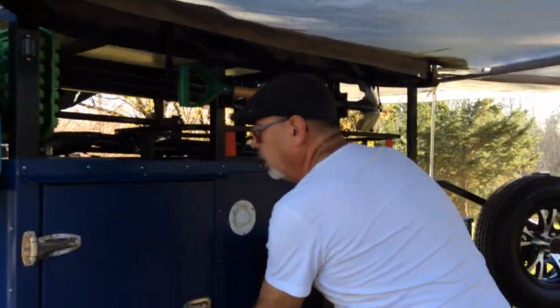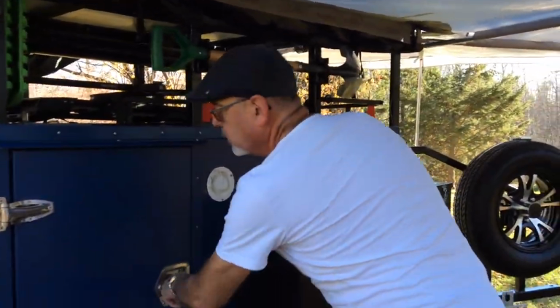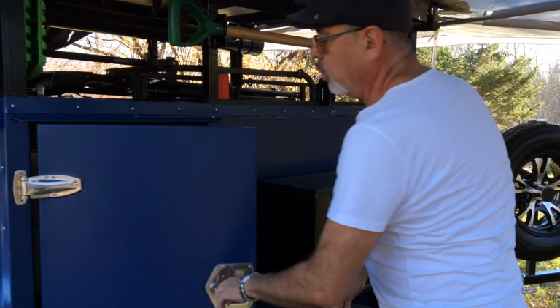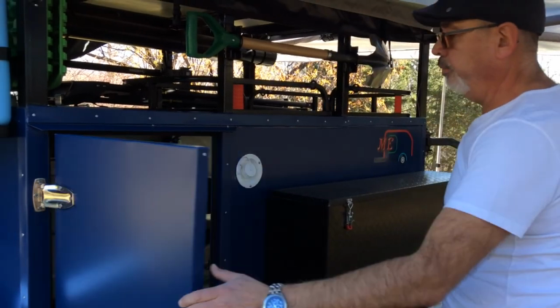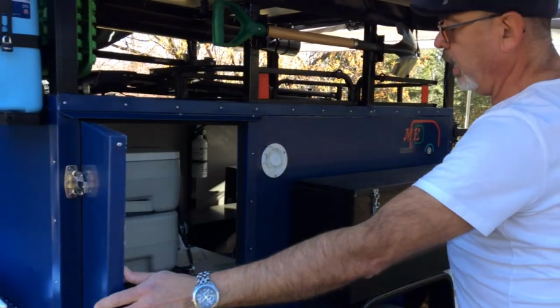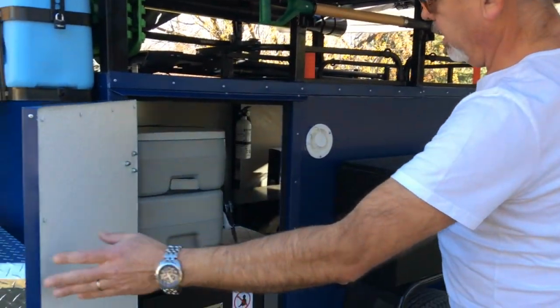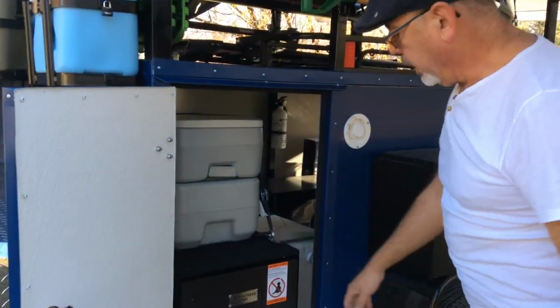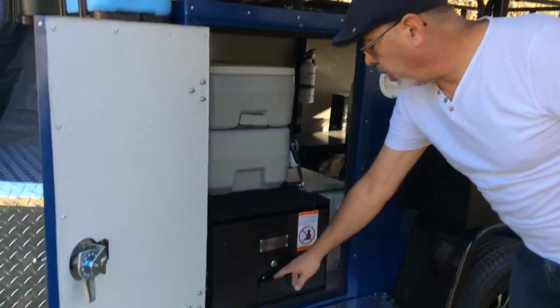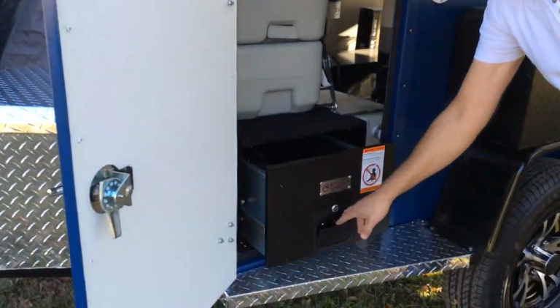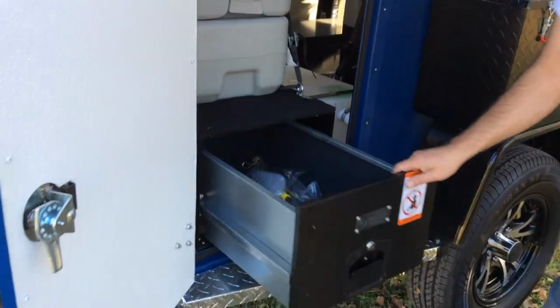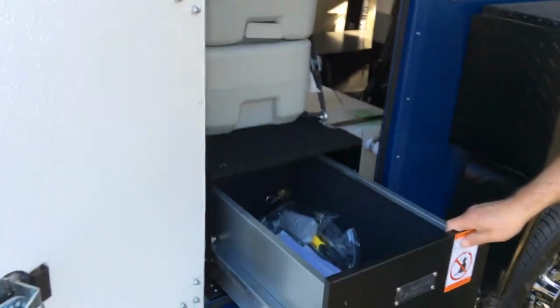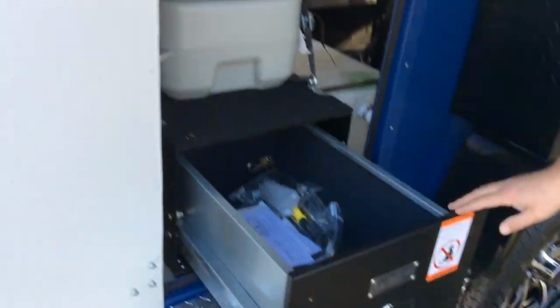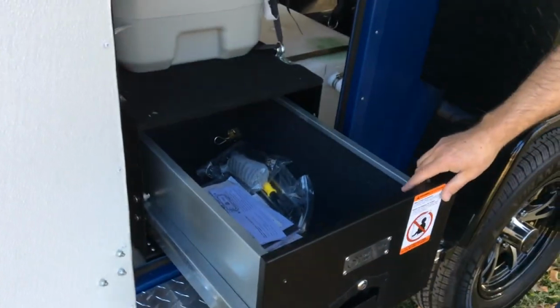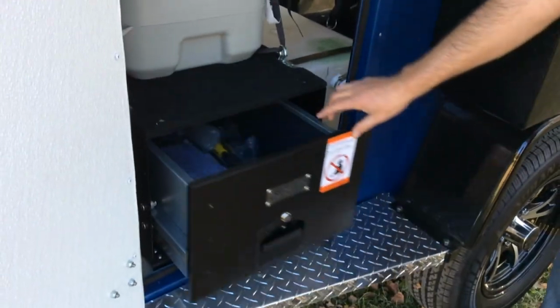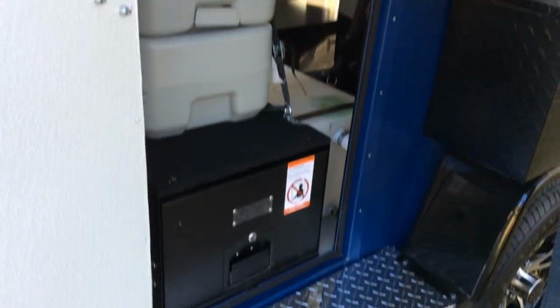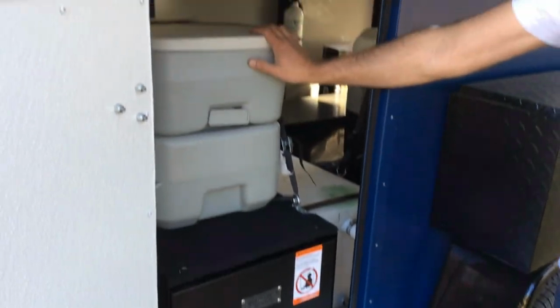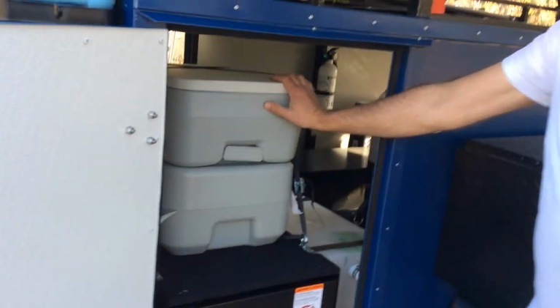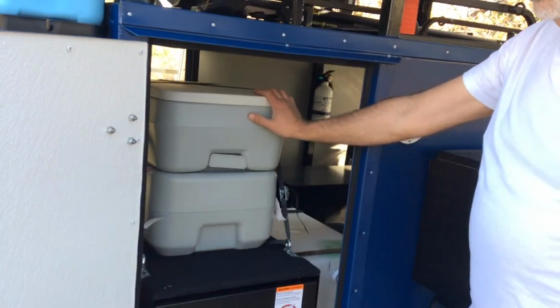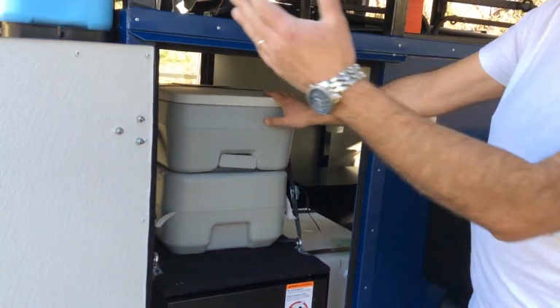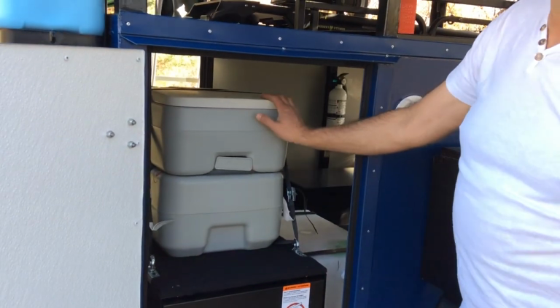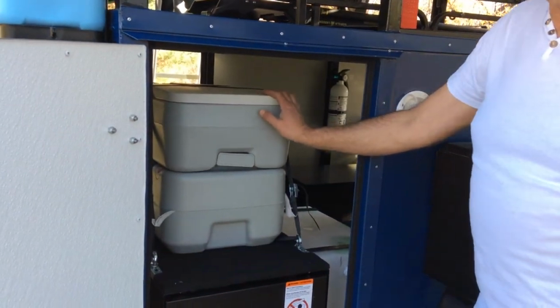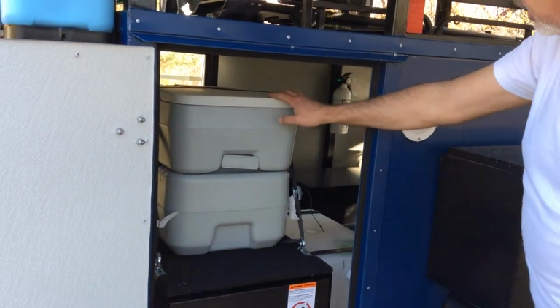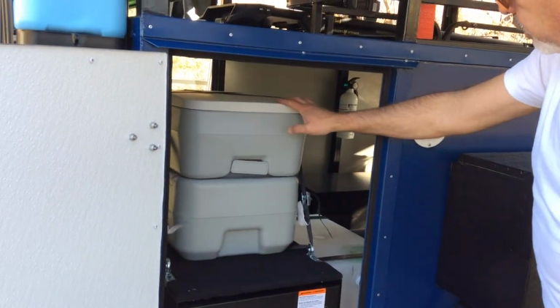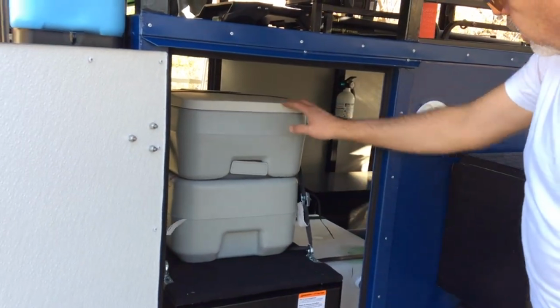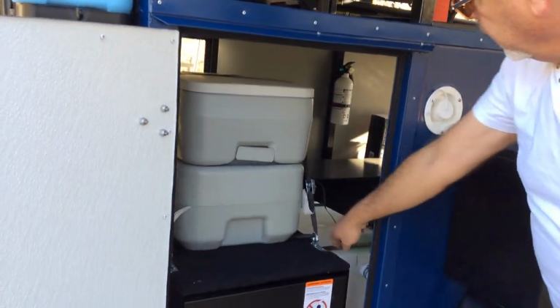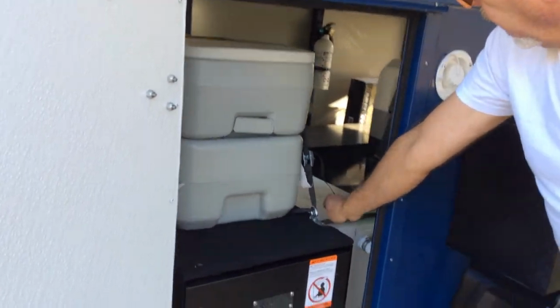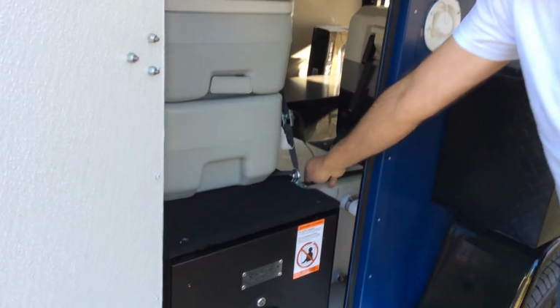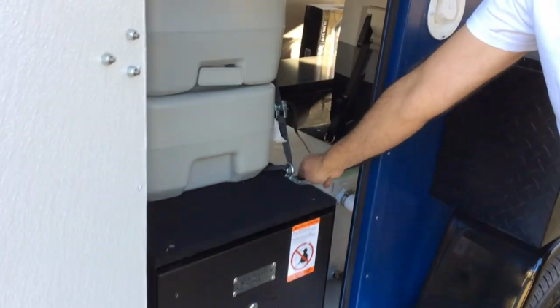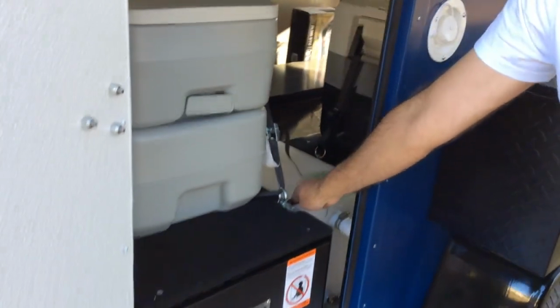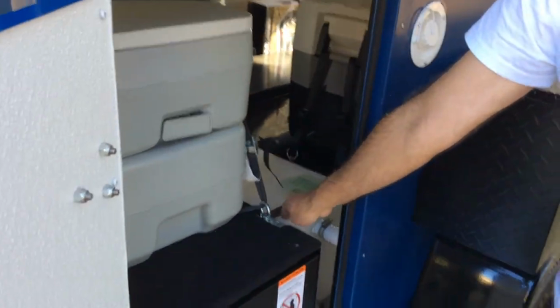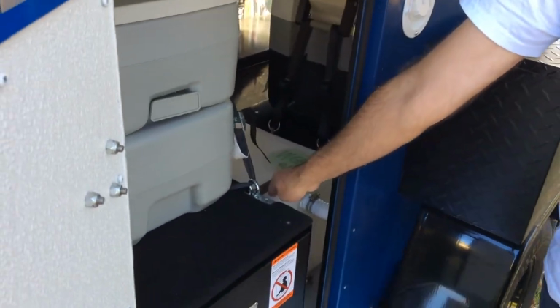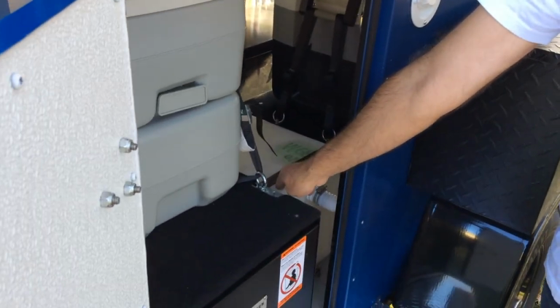On this door we have an extra box, a porta potty that you can also use in the shower area, and a clean water tank.